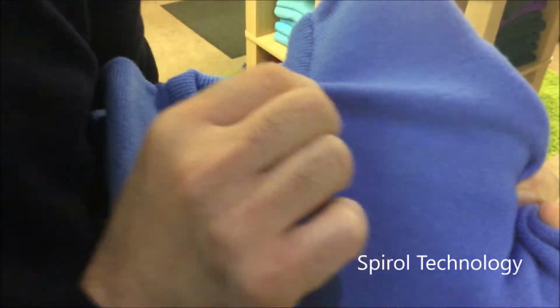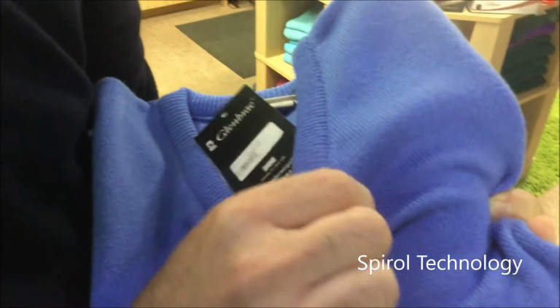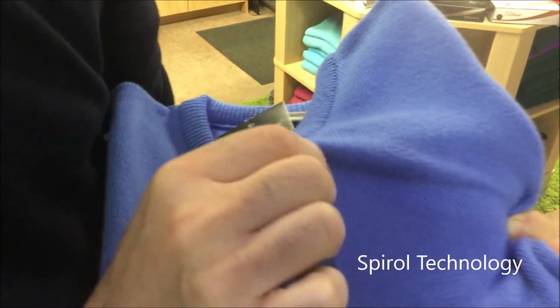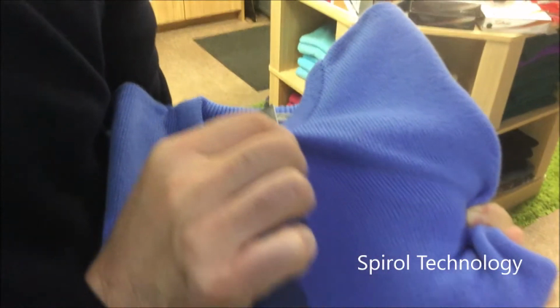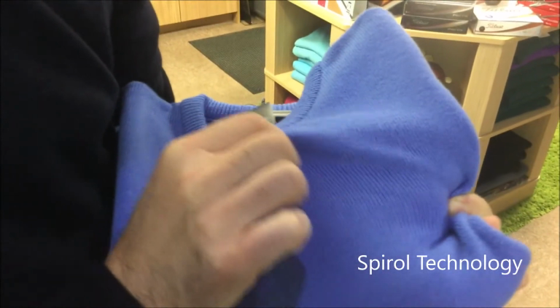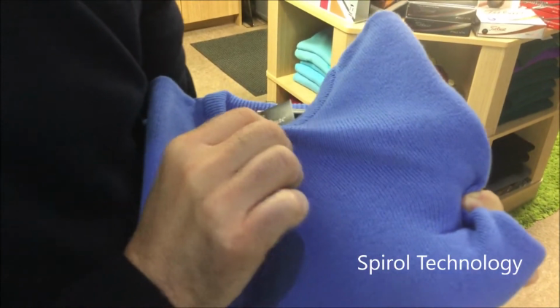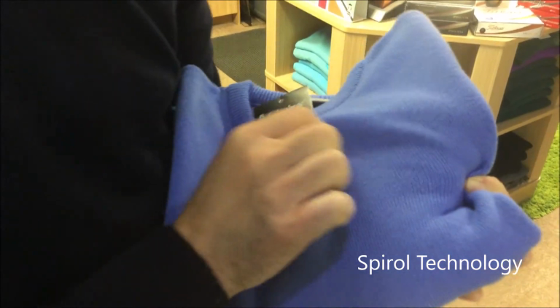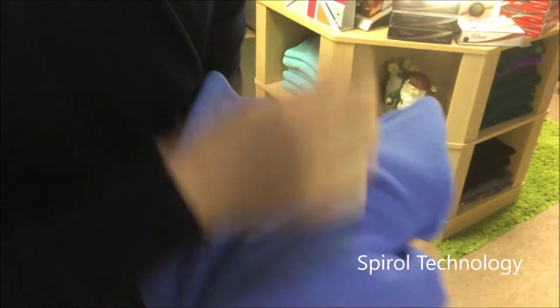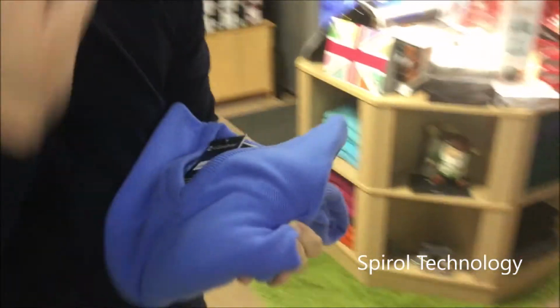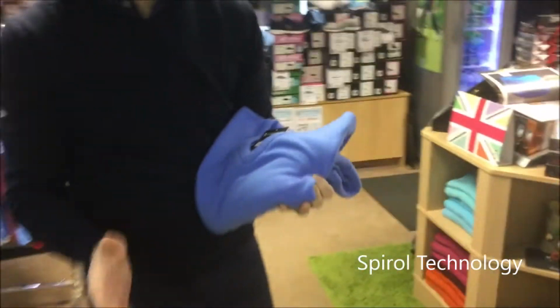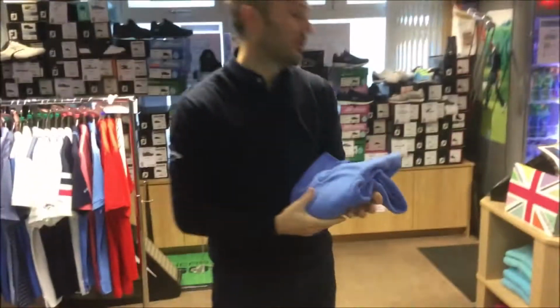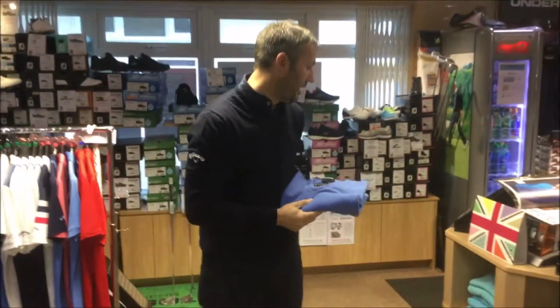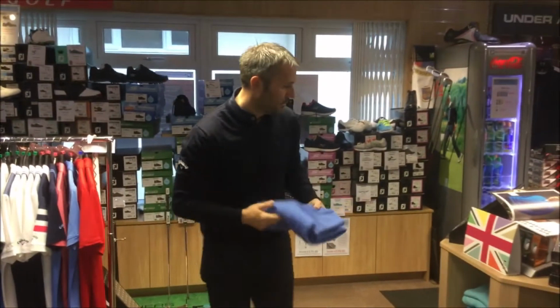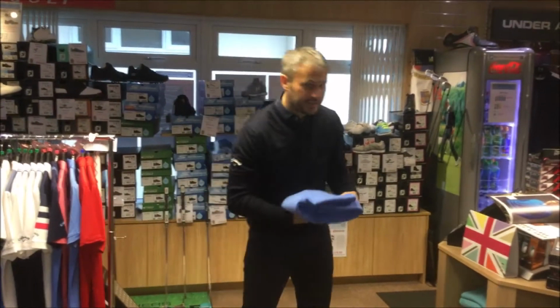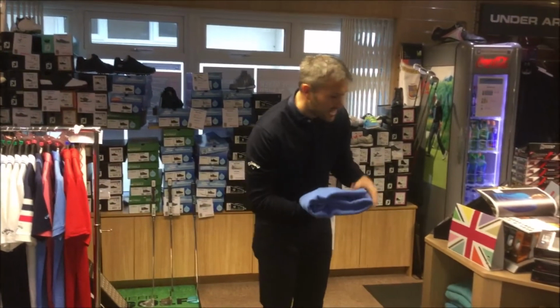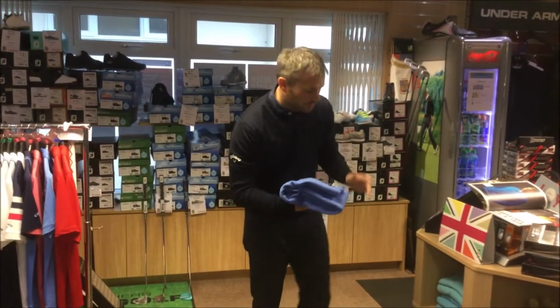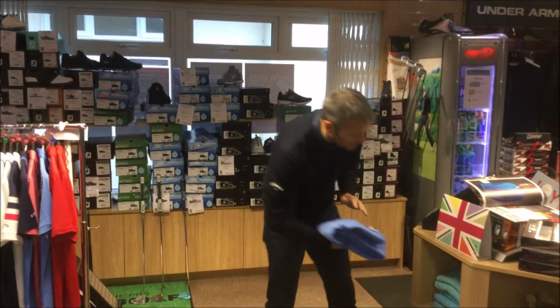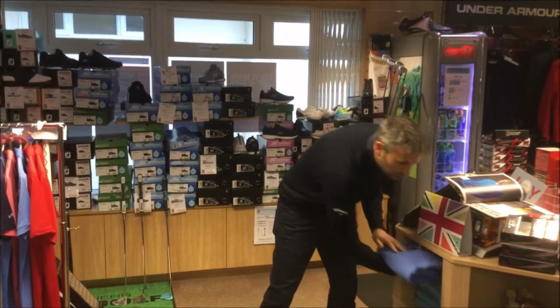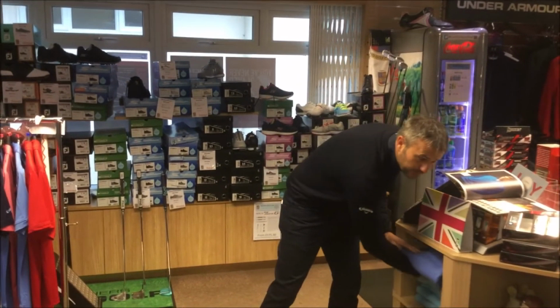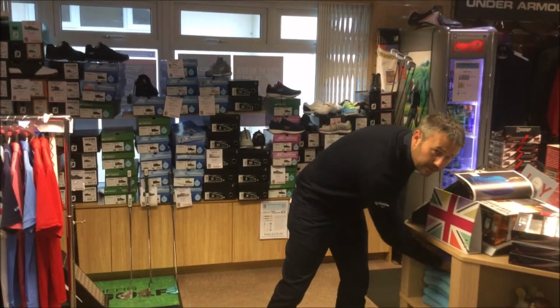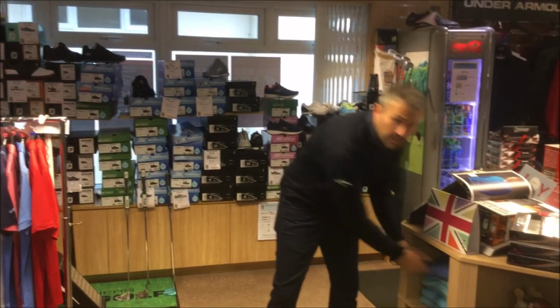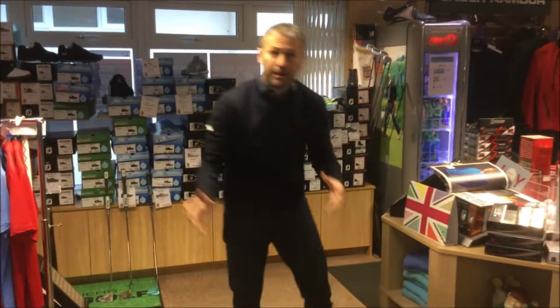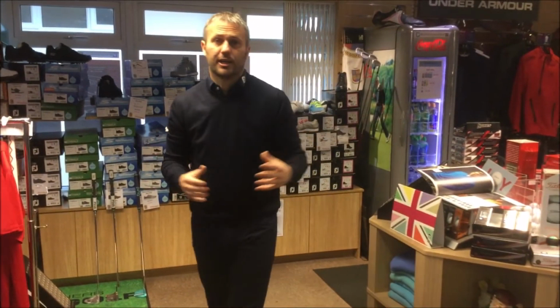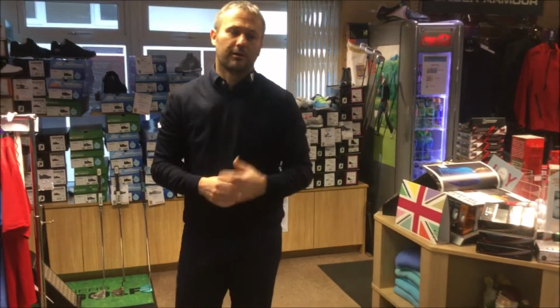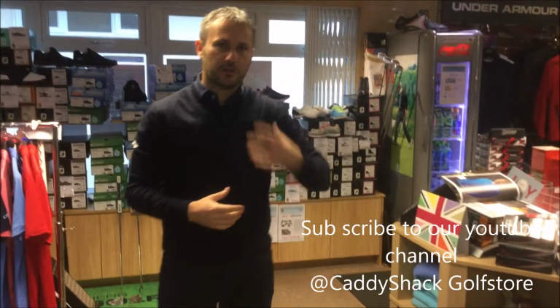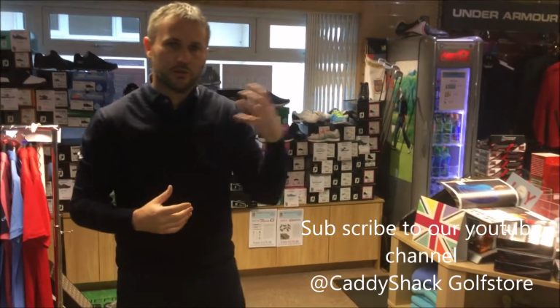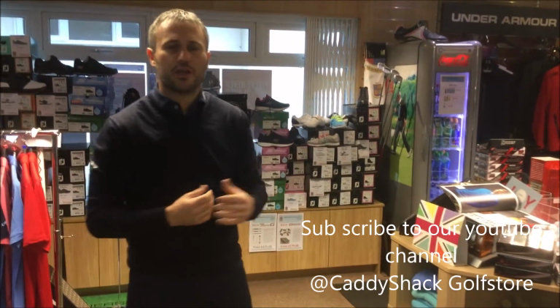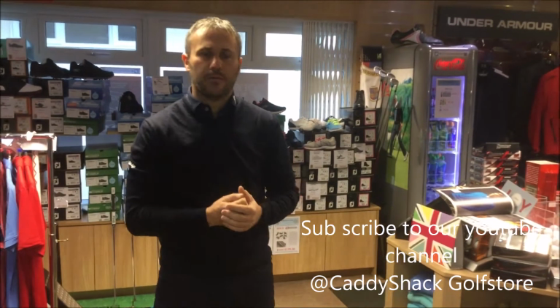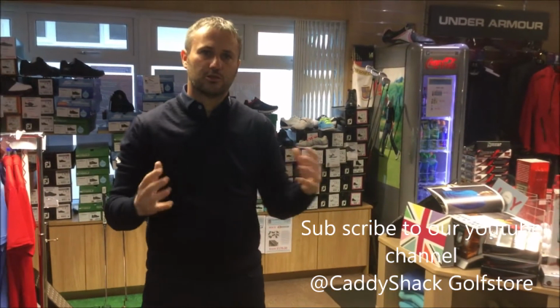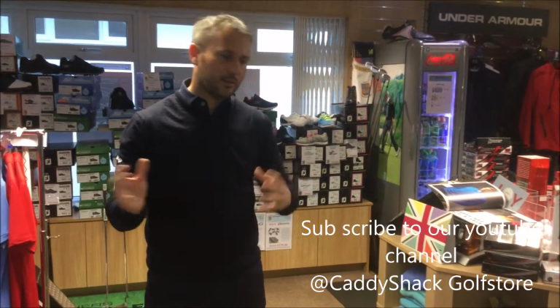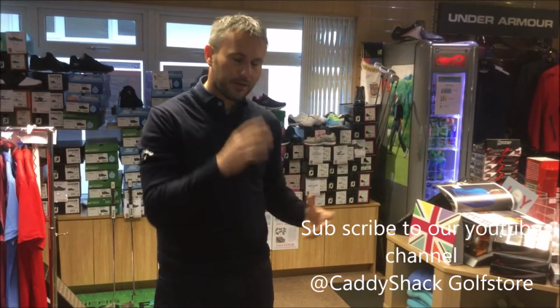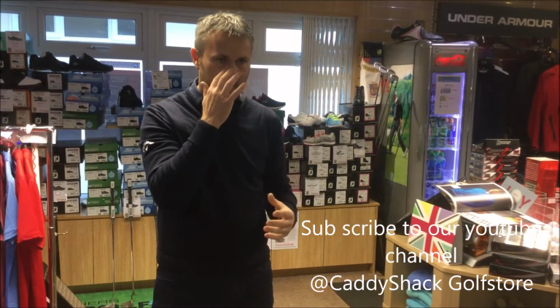It's got something in it which is called Spiral Technology, which to be honest with you is nothing new. But what it is is a great product because it helps the jumper to bounce back to shape, so wash after wash it will constantly bring it back to shape.